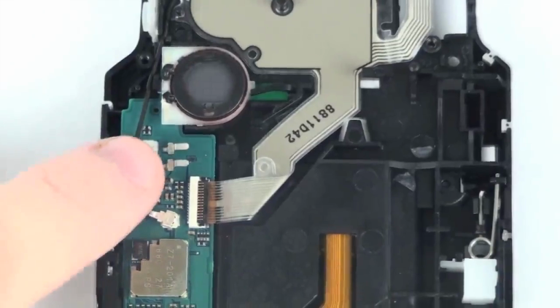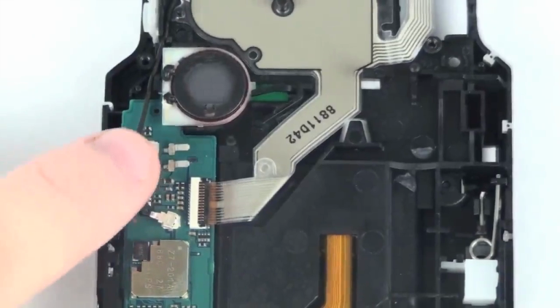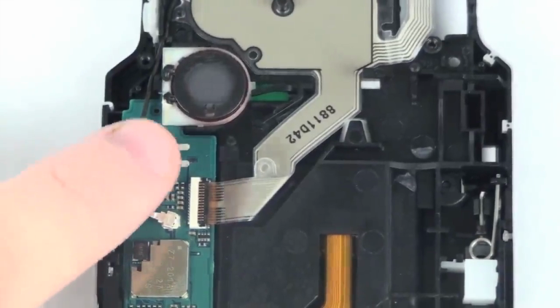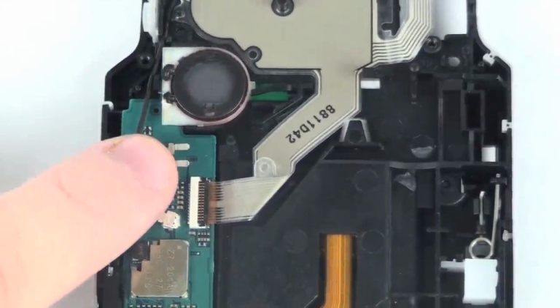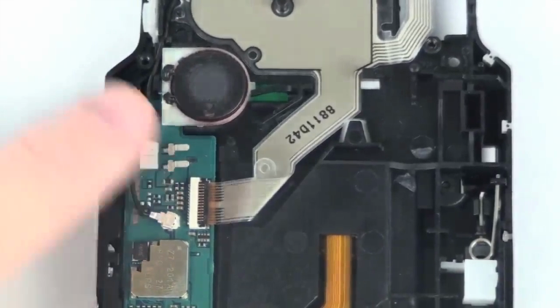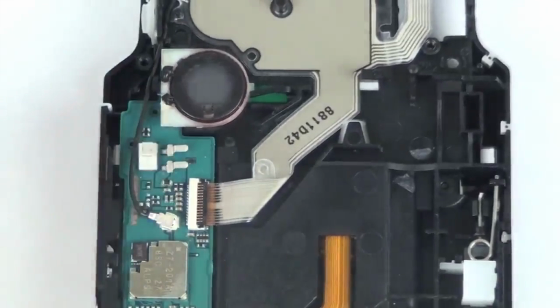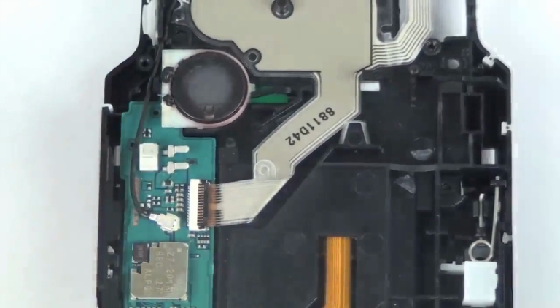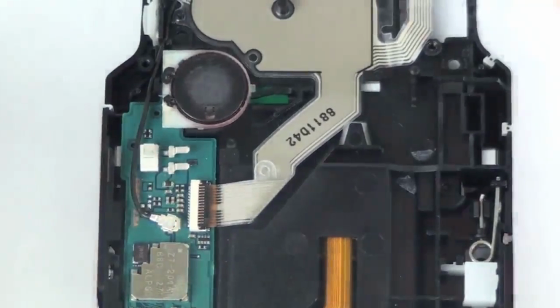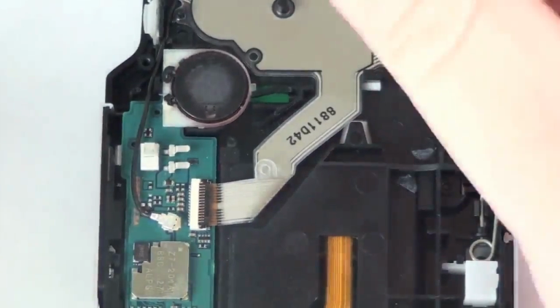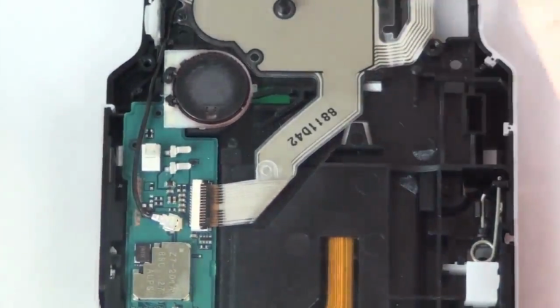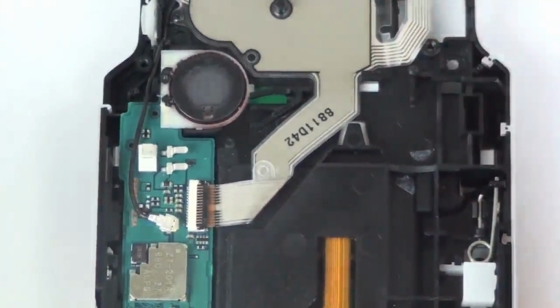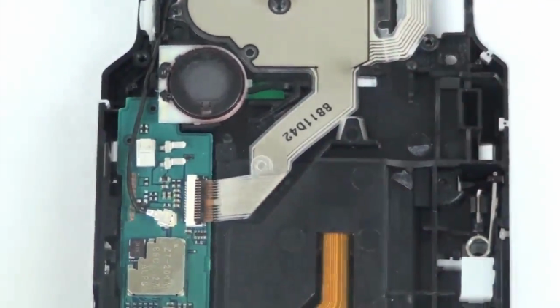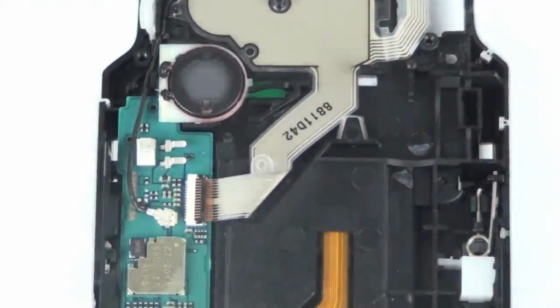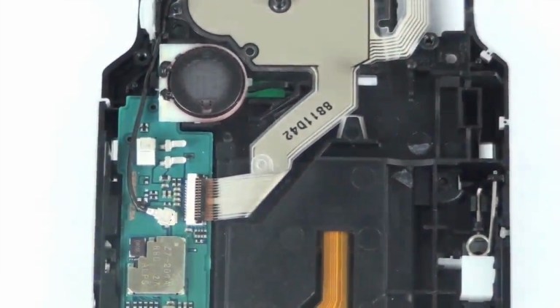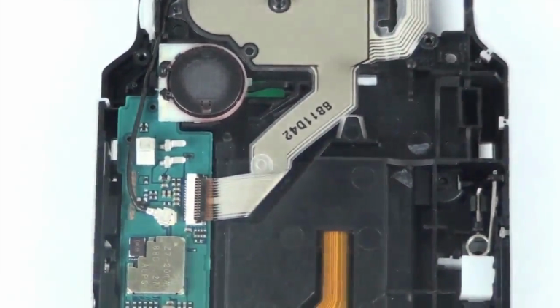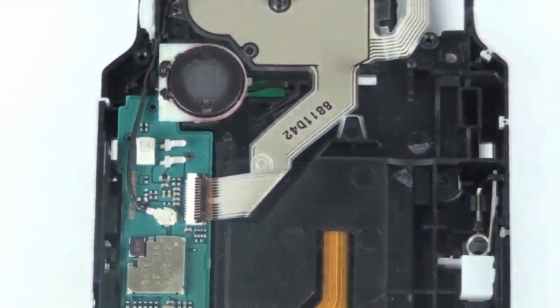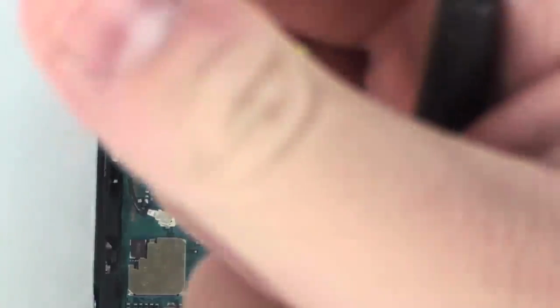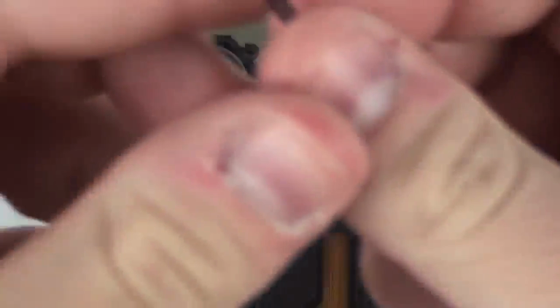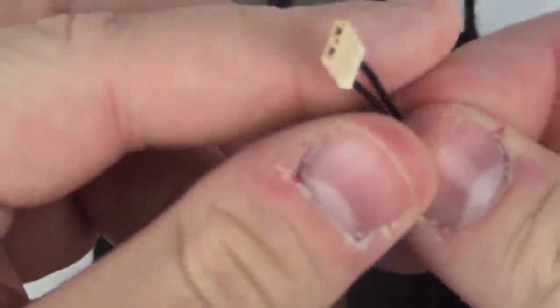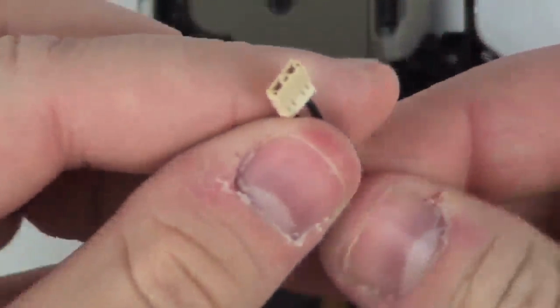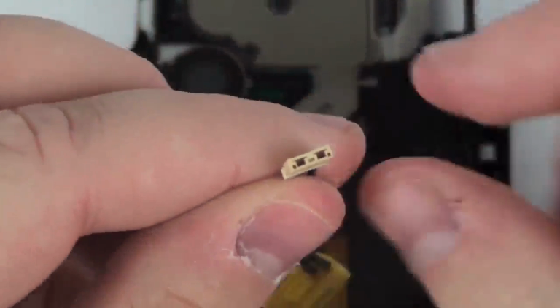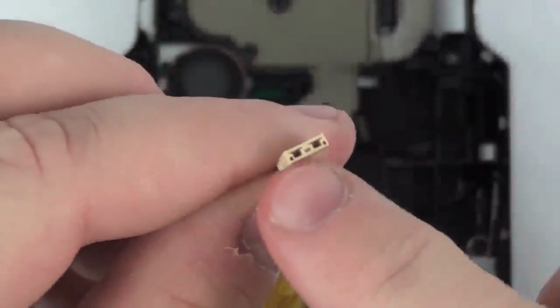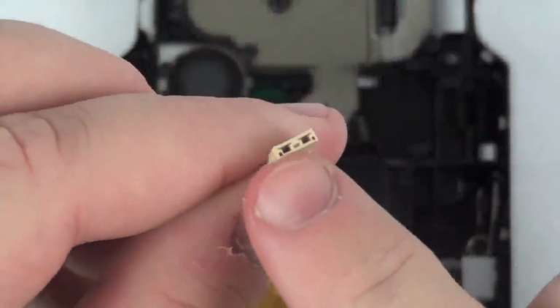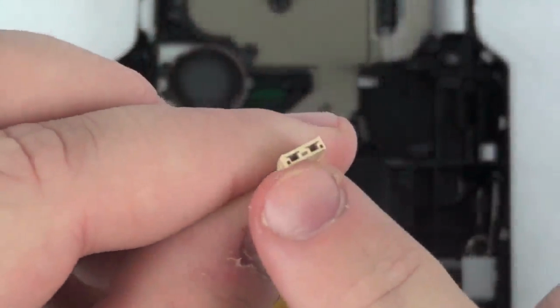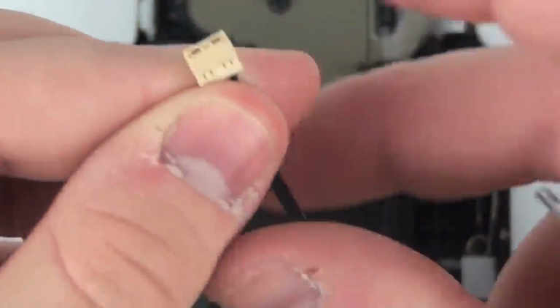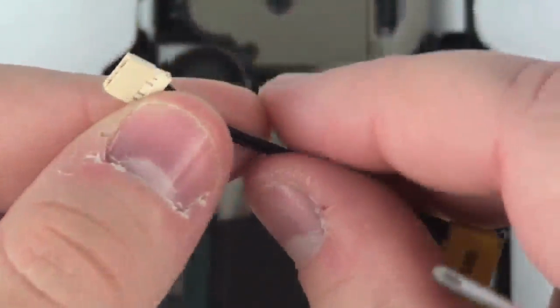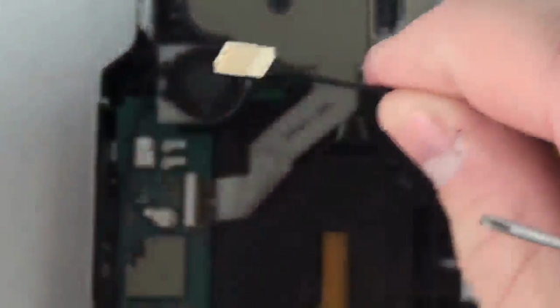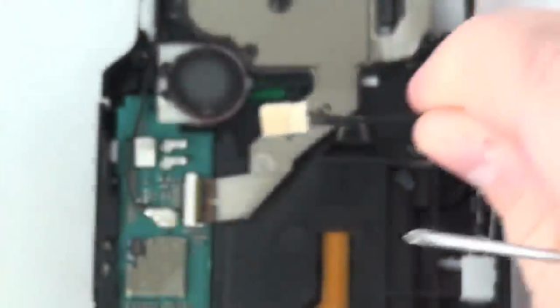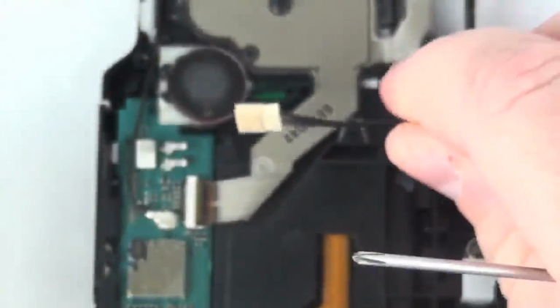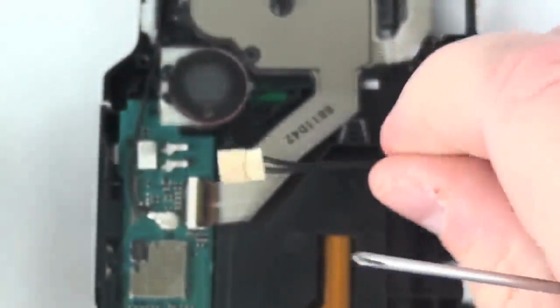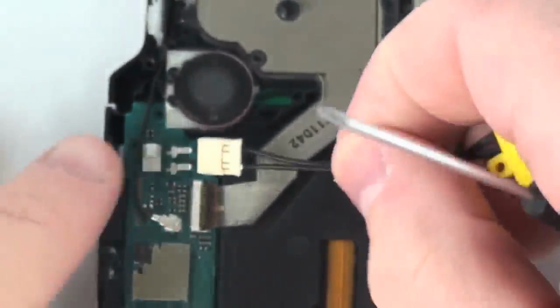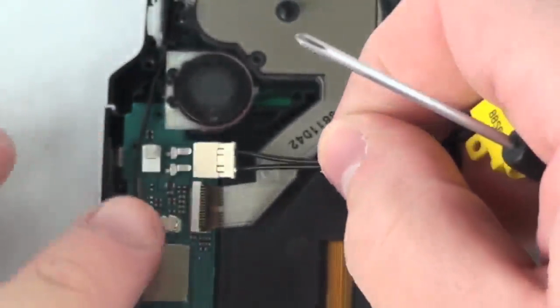If the small connector does come off the logic board, this is not a problem. The small connector can be put back on the logic board without any problems.